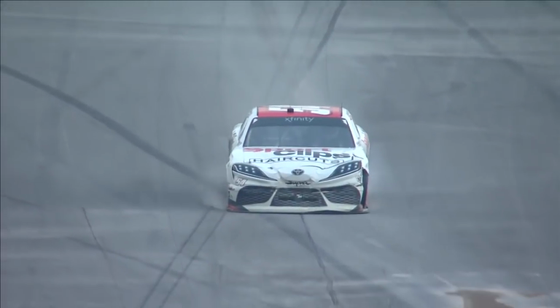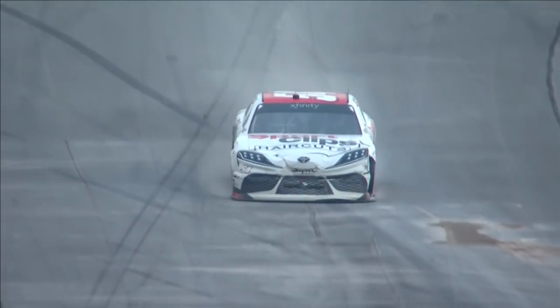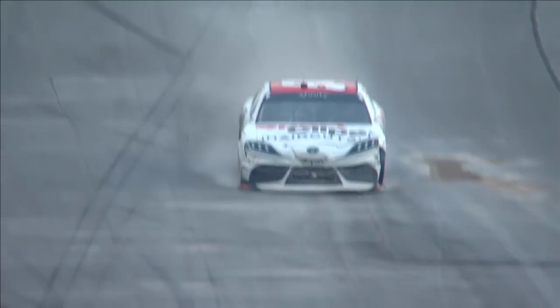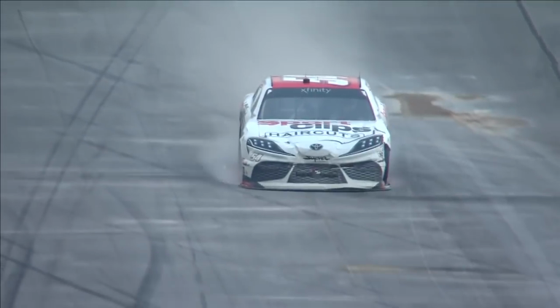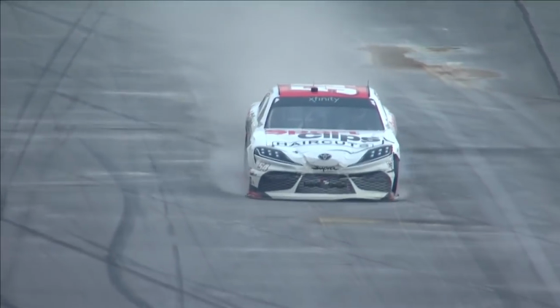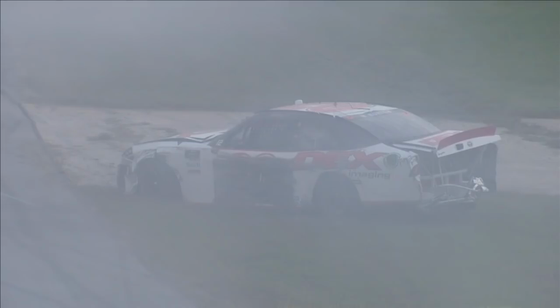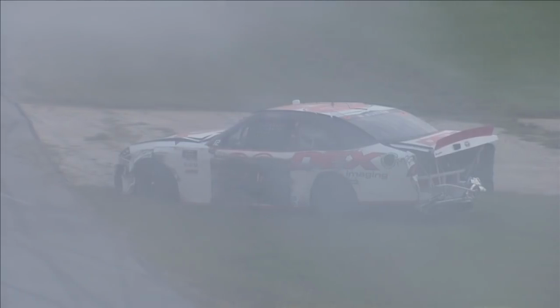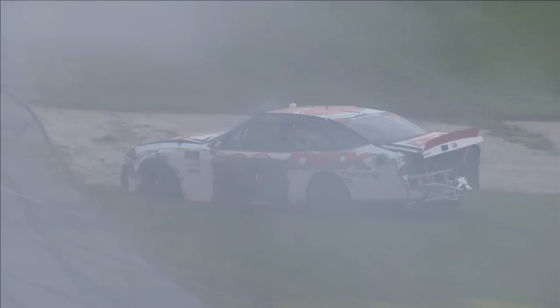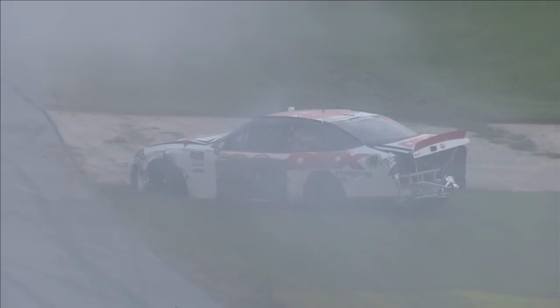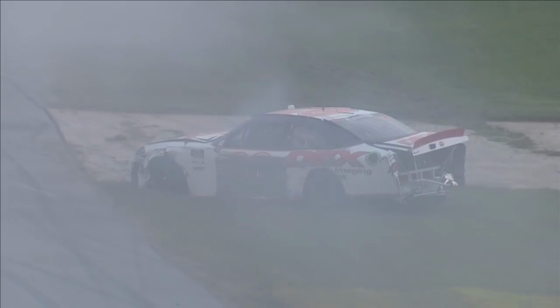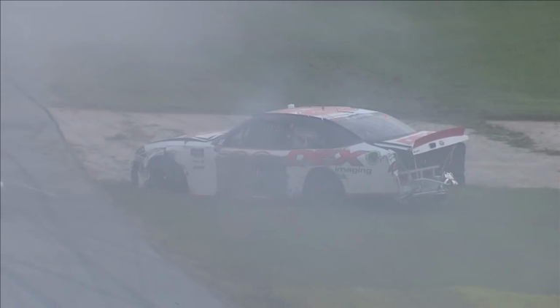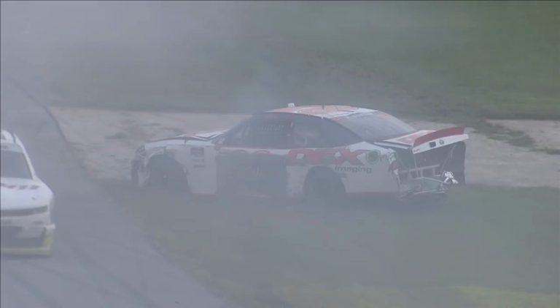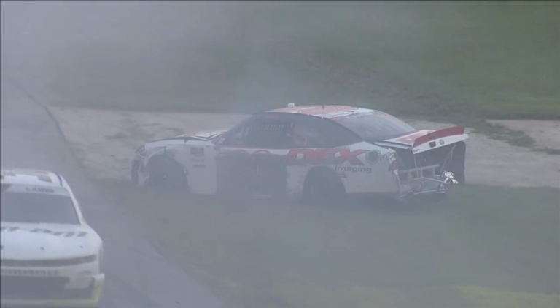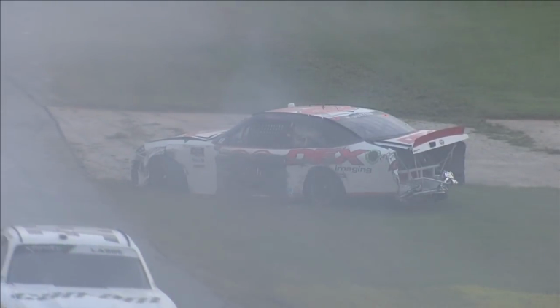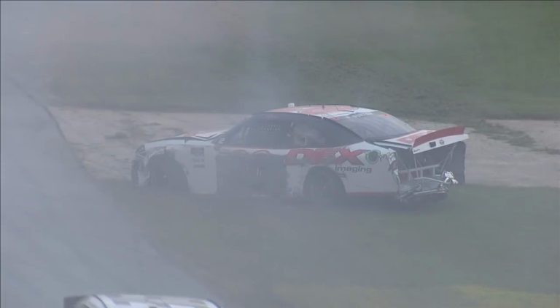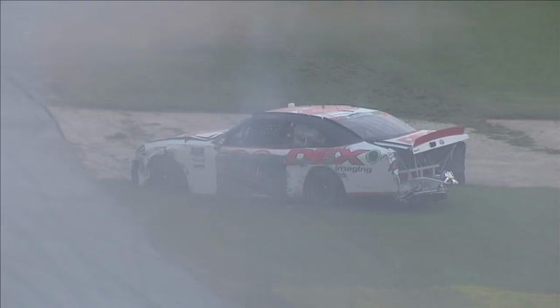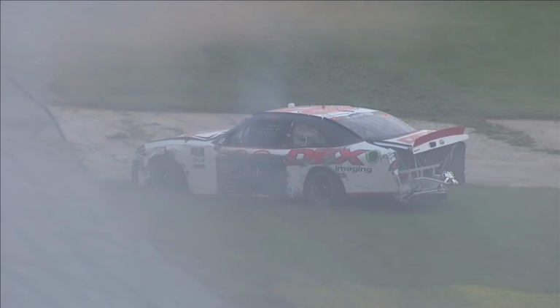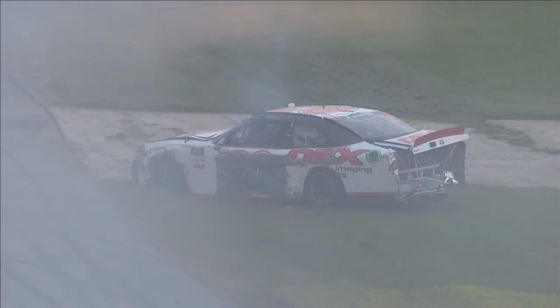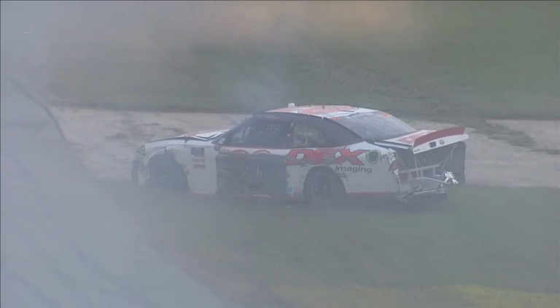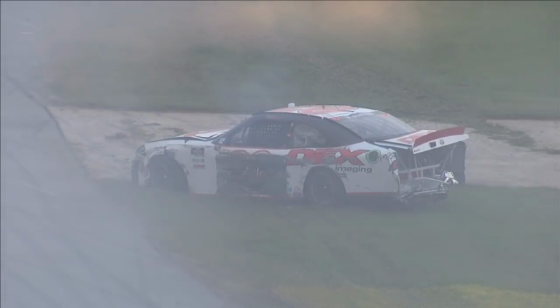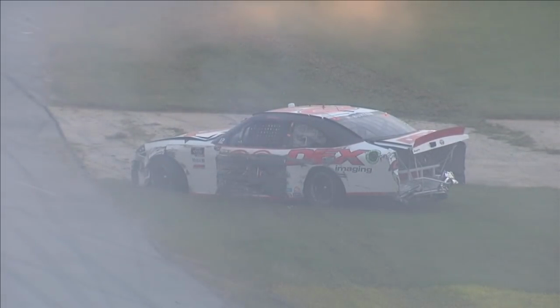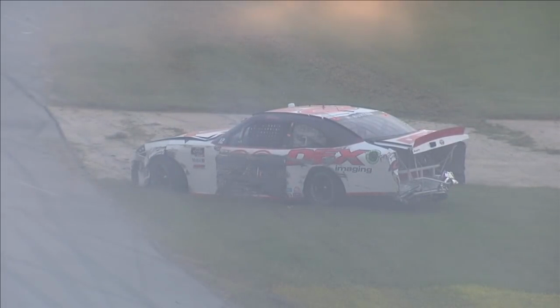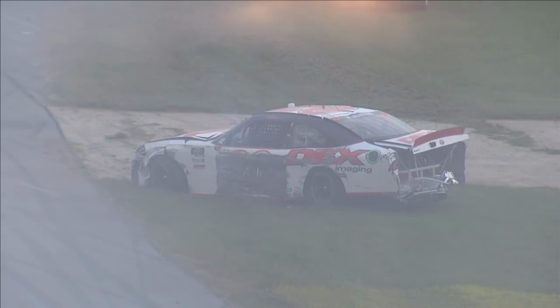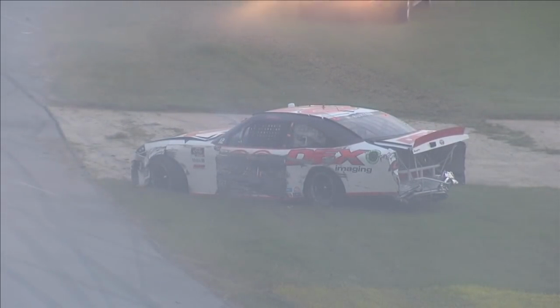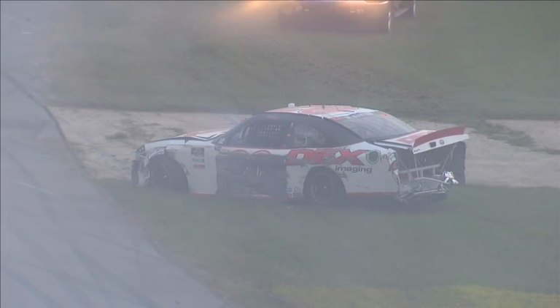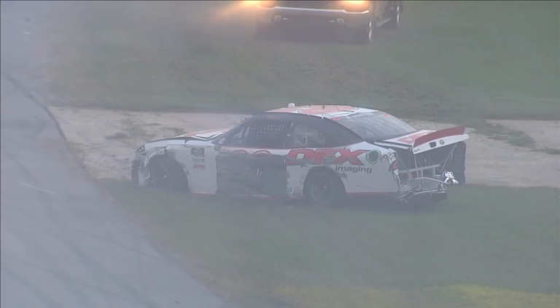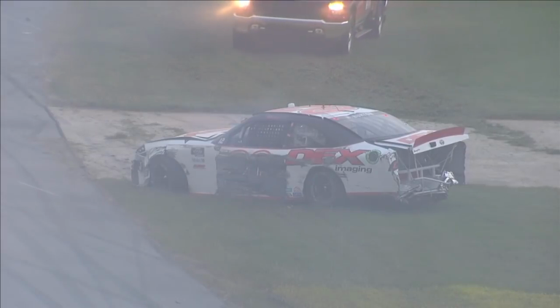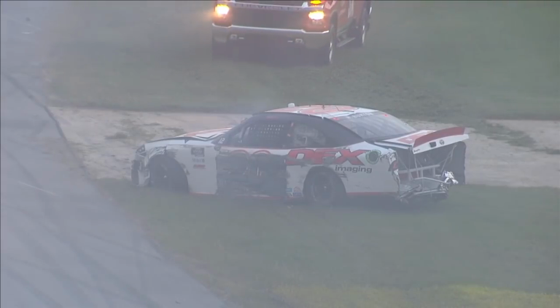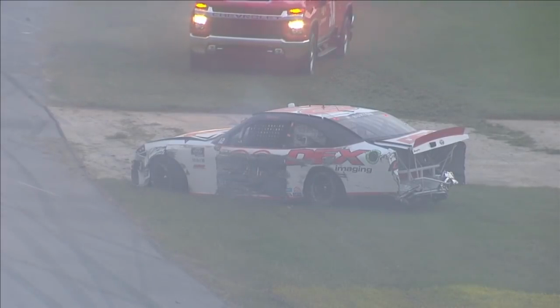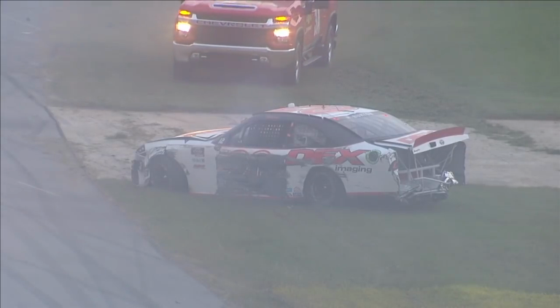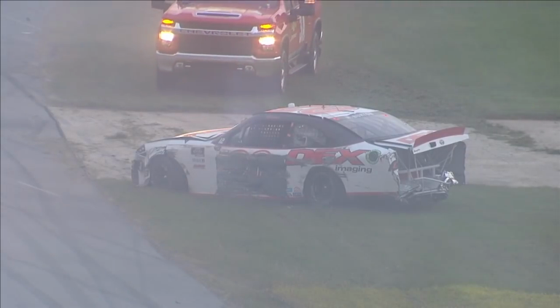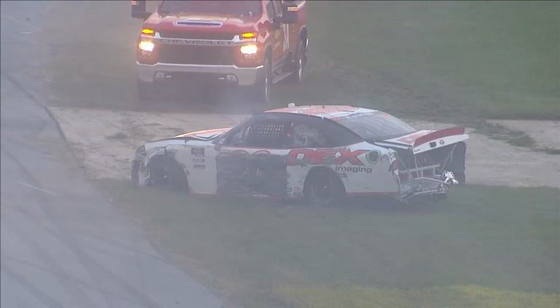You knew it was coming. Running three wide, multiple rows — one wrong move, one false move, two guys get together. Harrison tried so desperately to save that car.